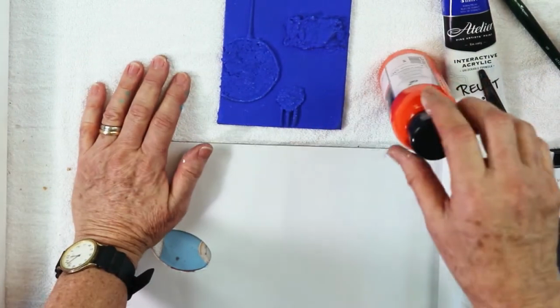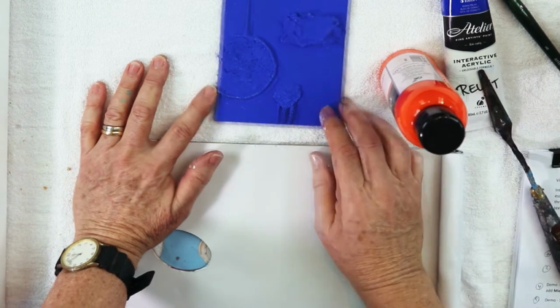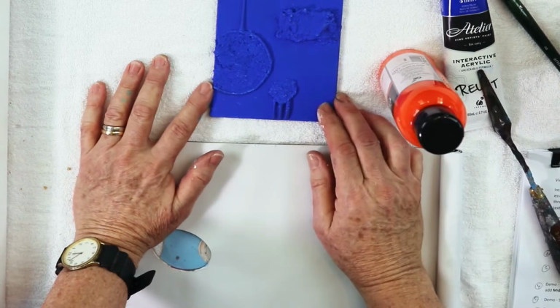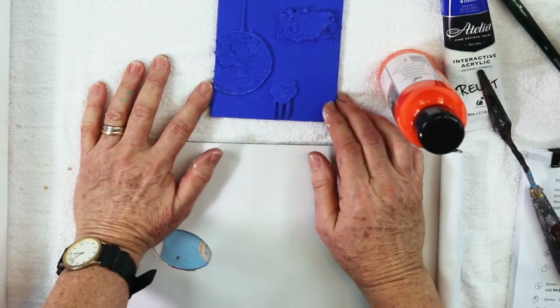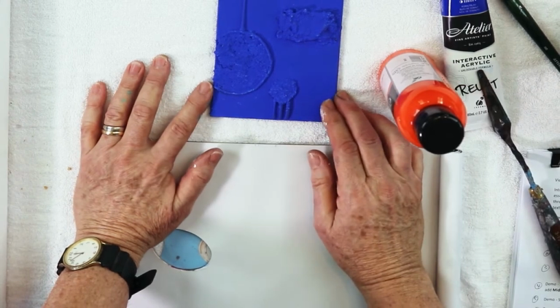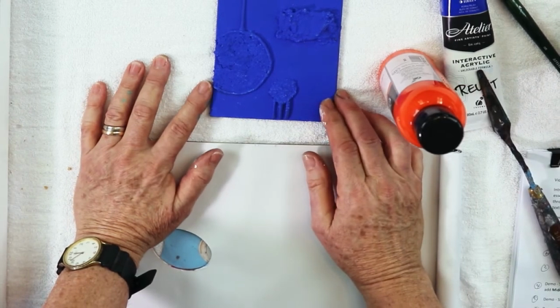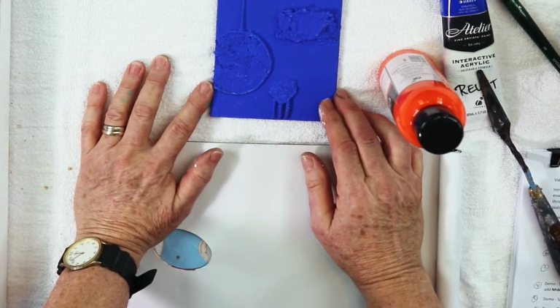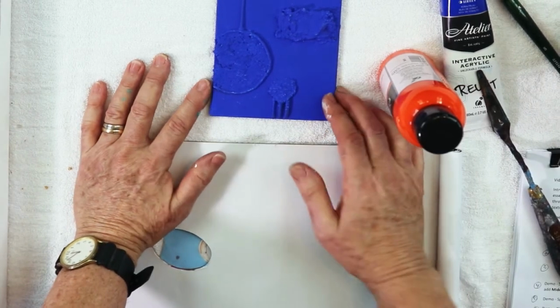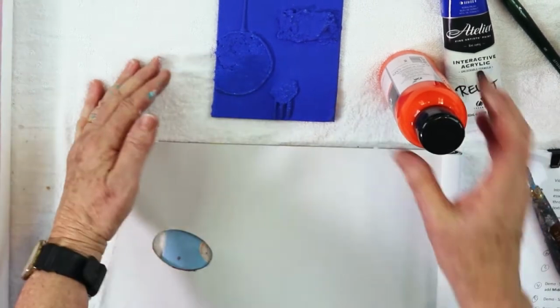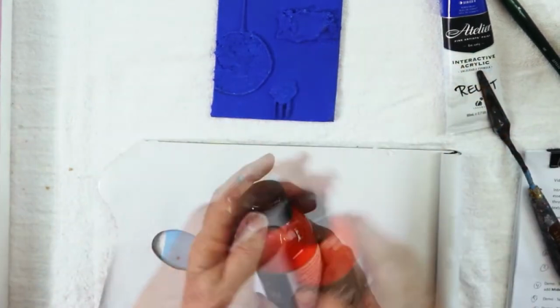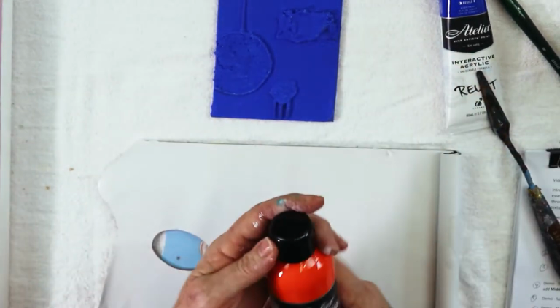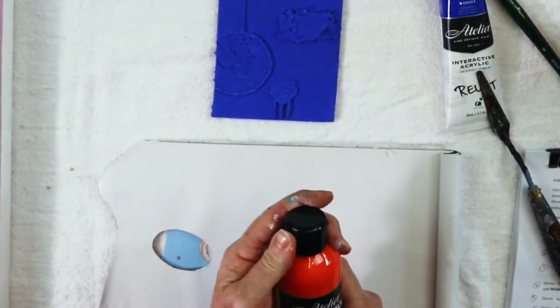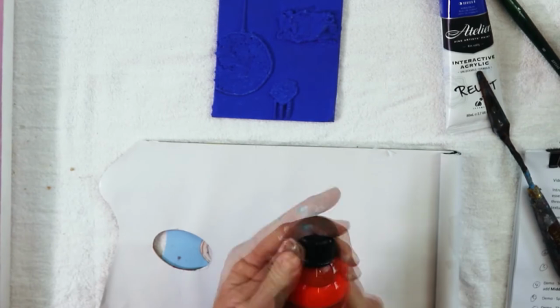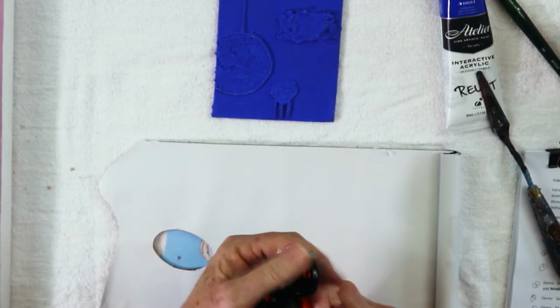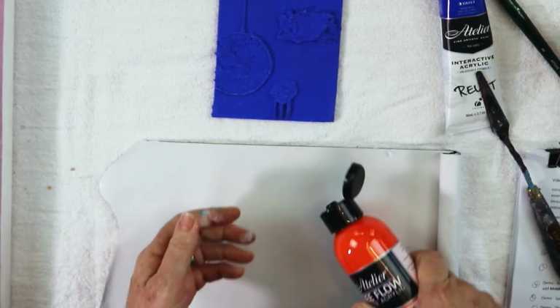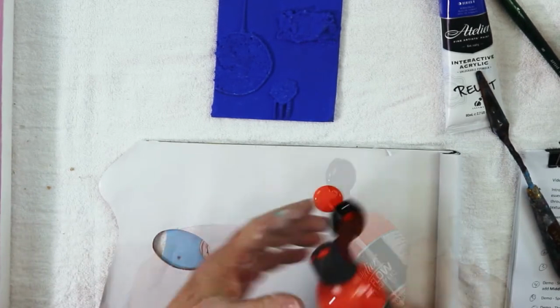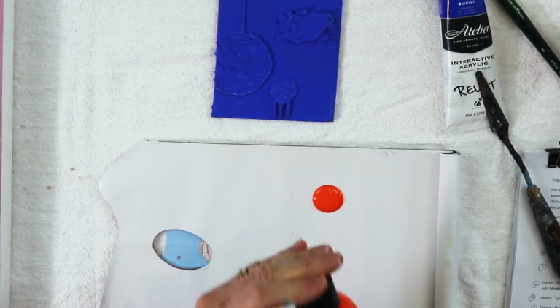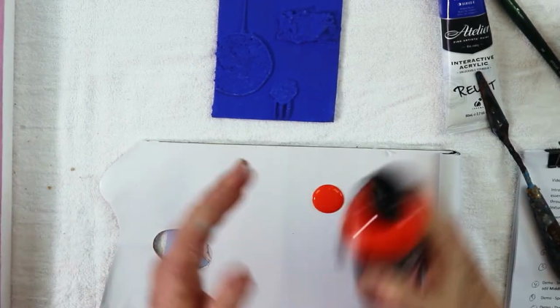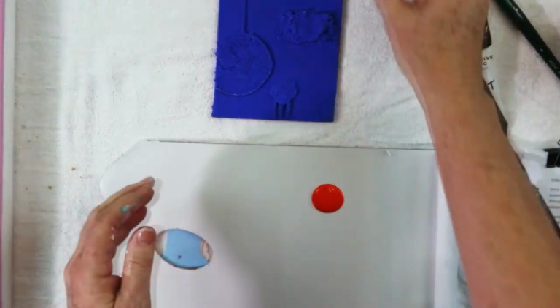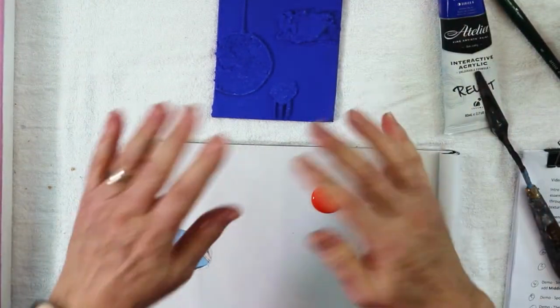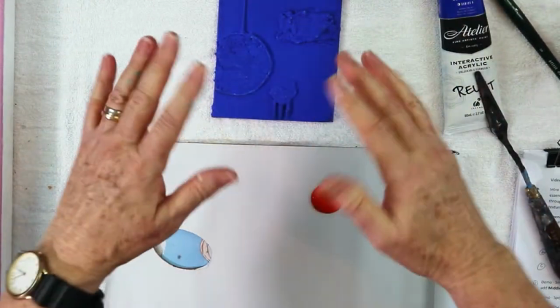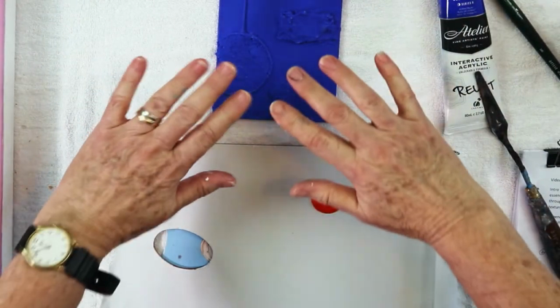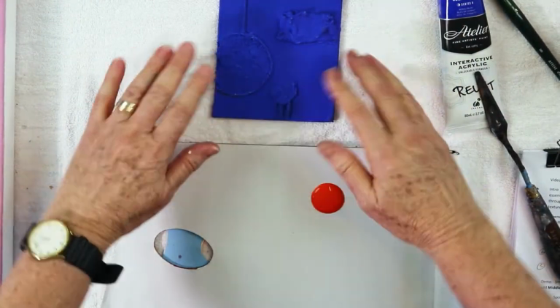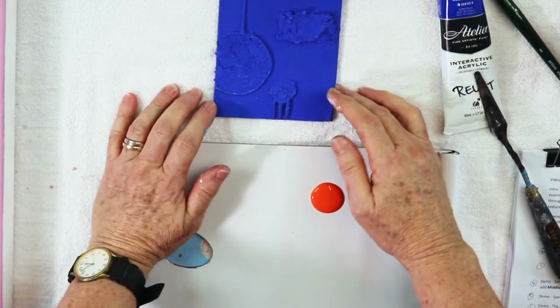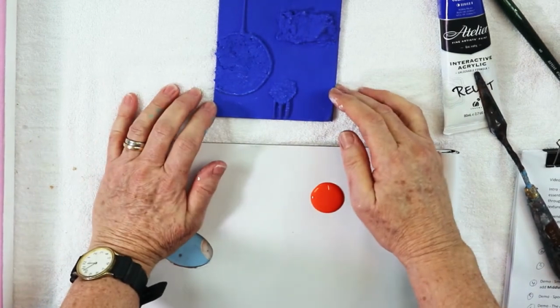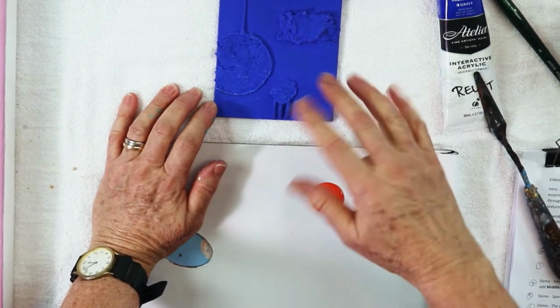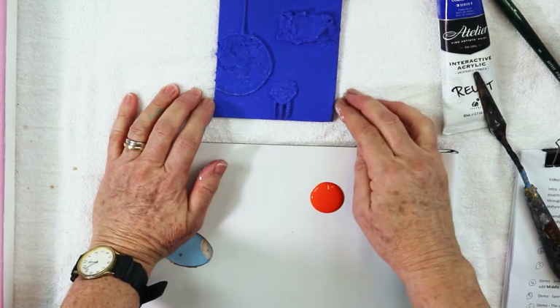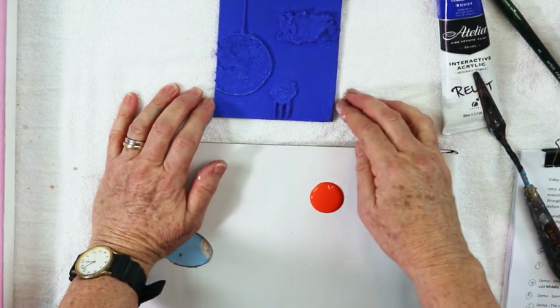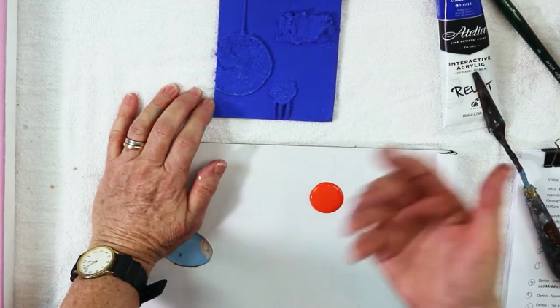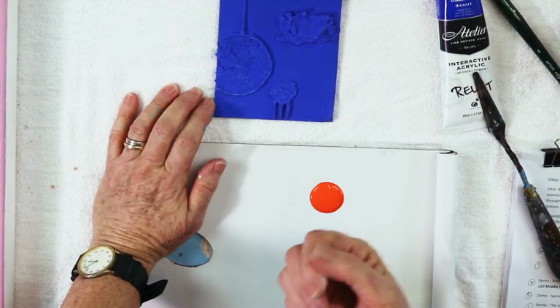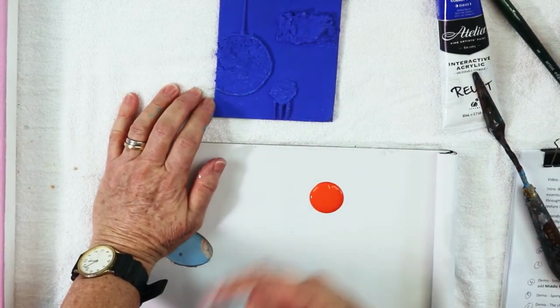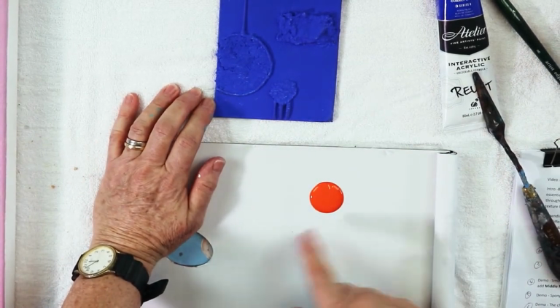The use of transparent colours for dry brushing is not advised, because transparent colours disappear into the background colour when they're dry. So we need to use opaque colour.